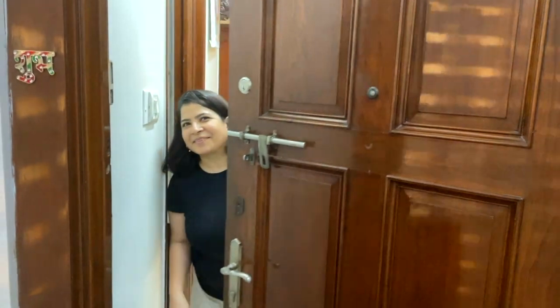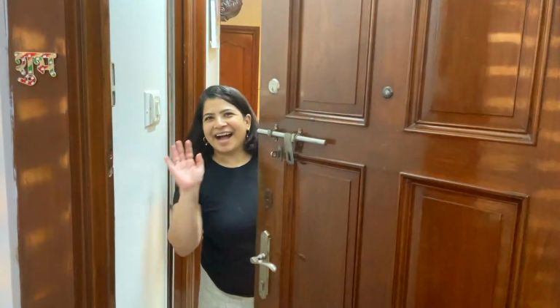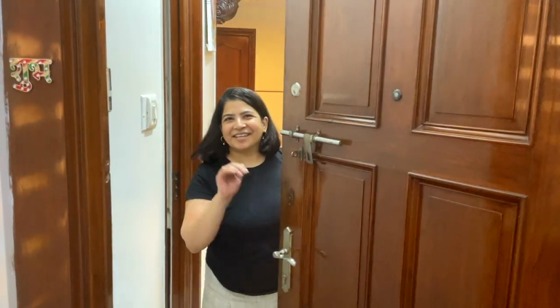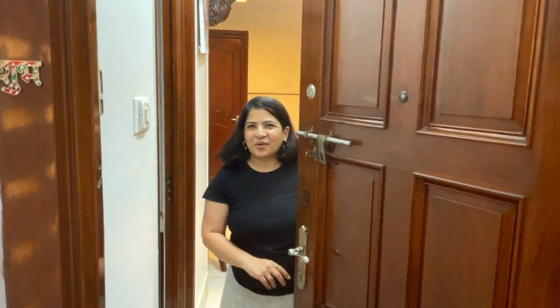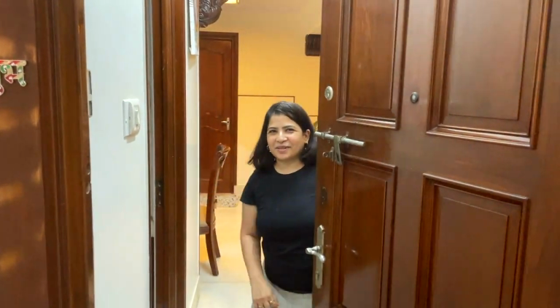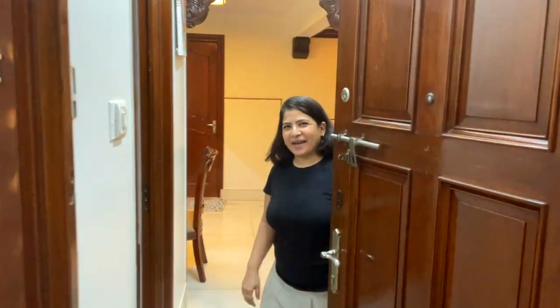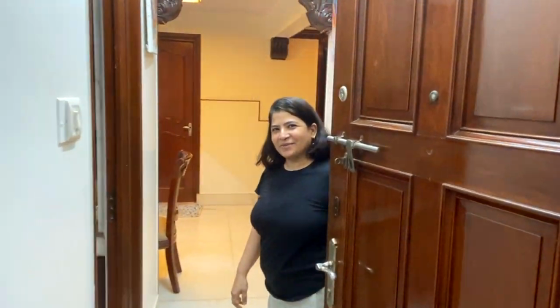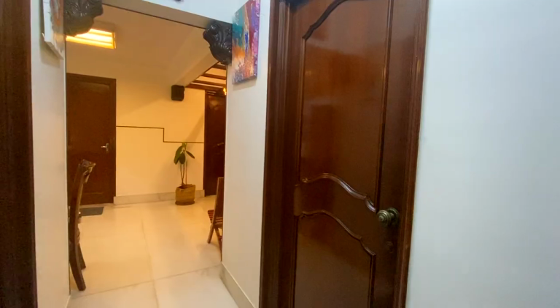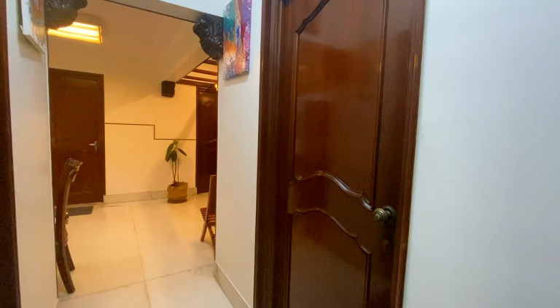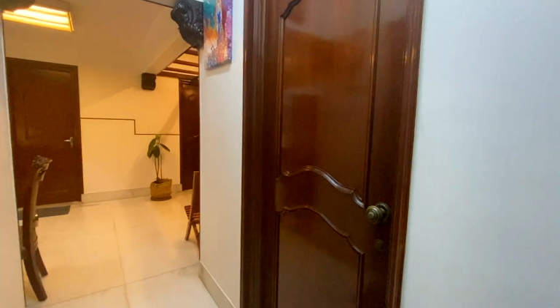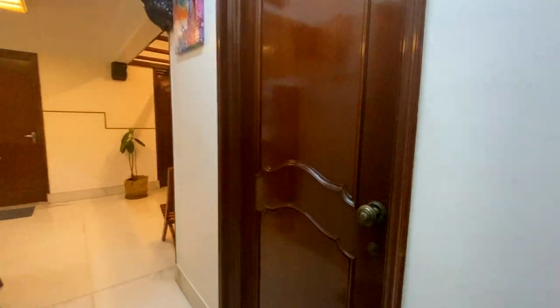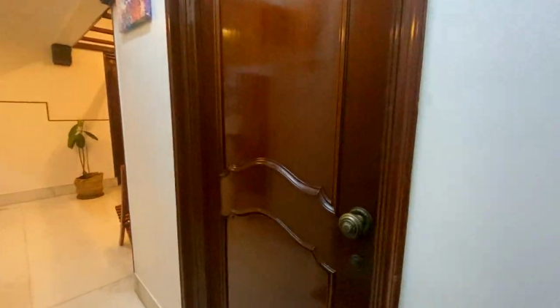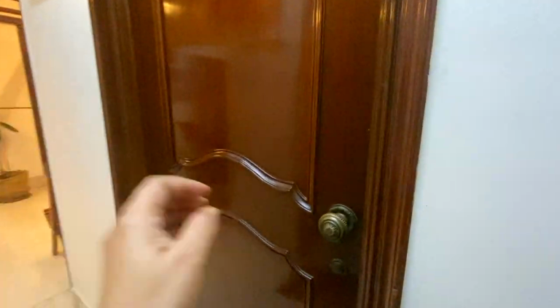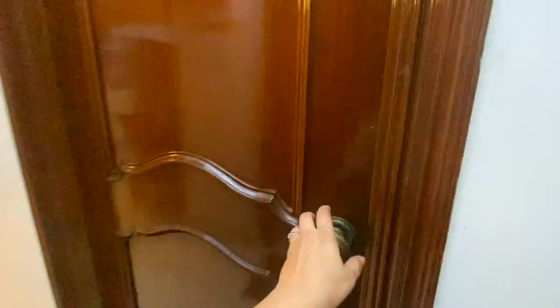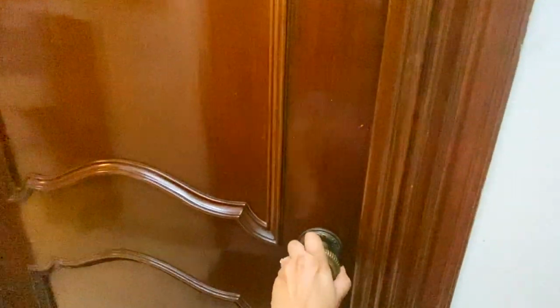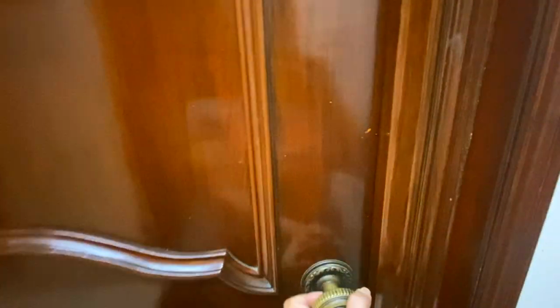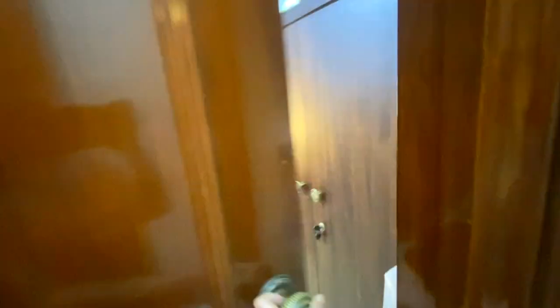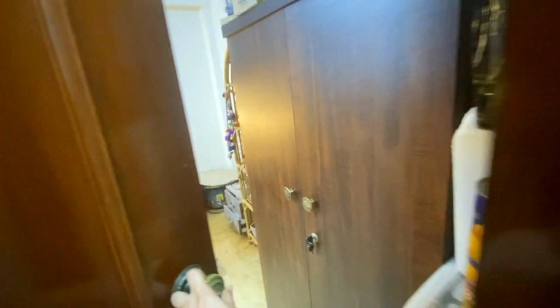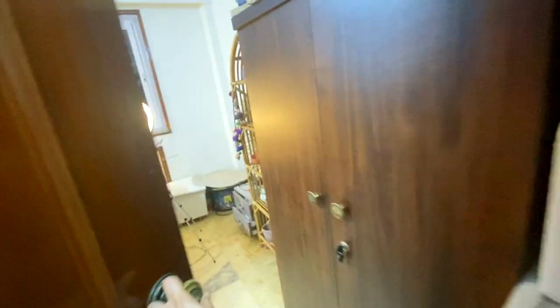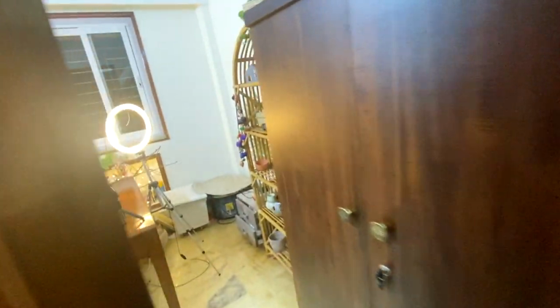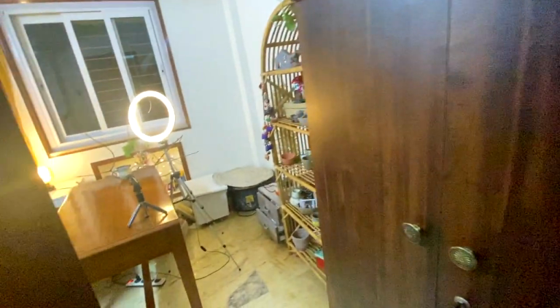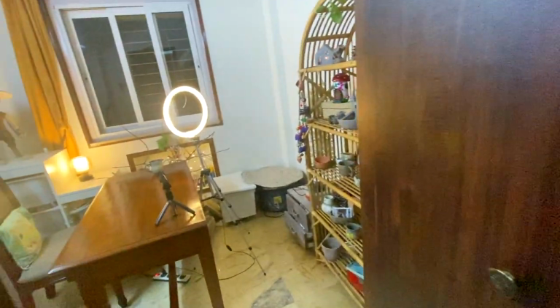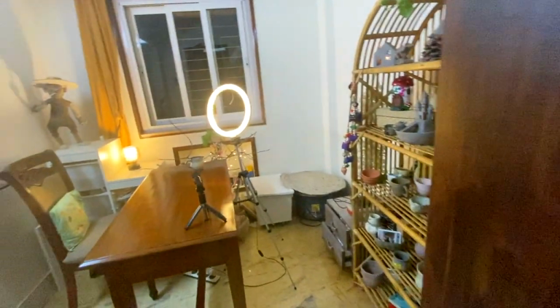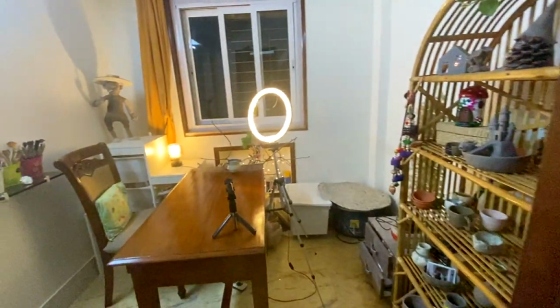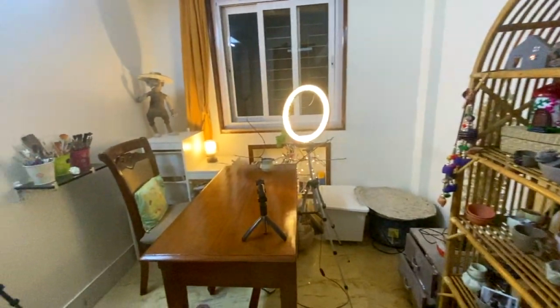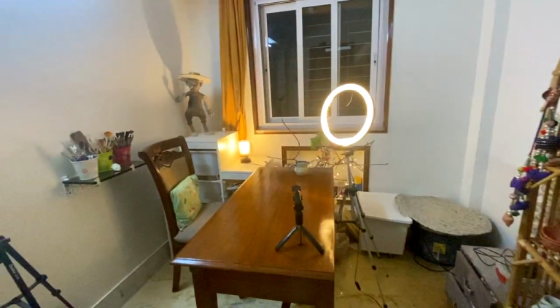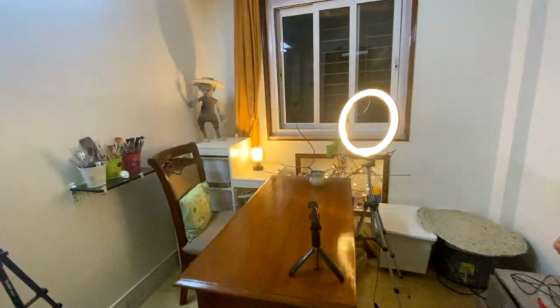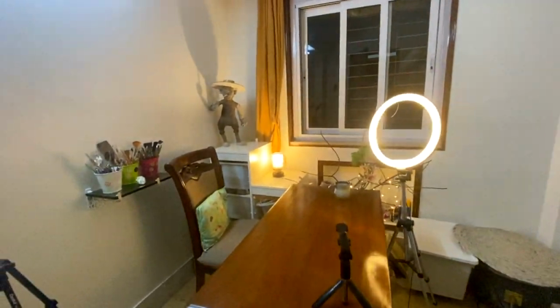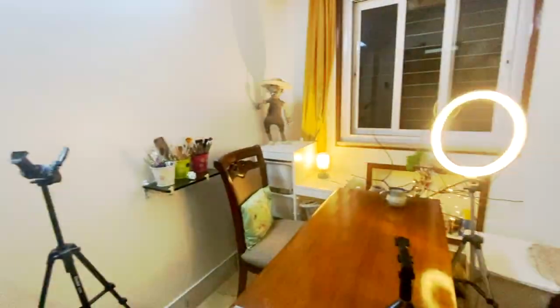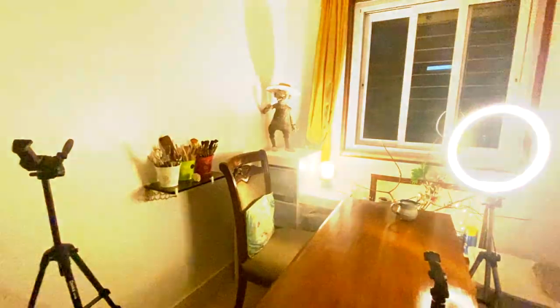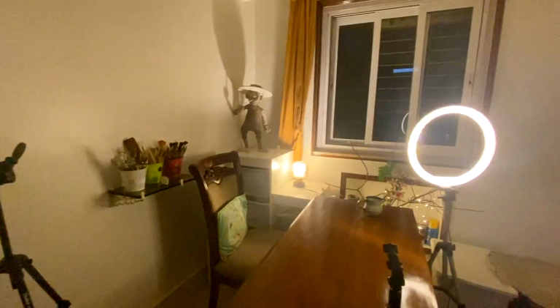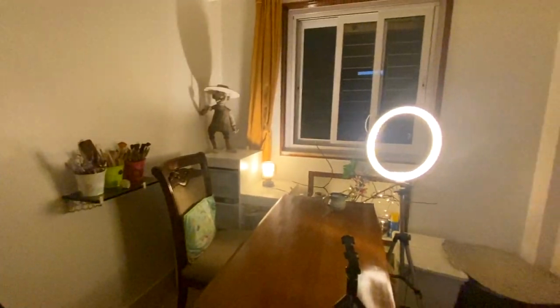Hi! Welcome to my house. So this is my den, my studio where I work.